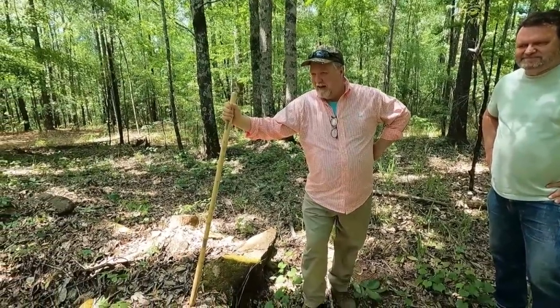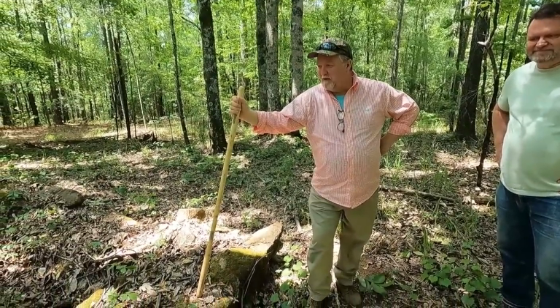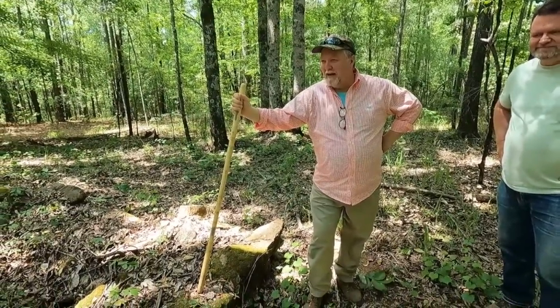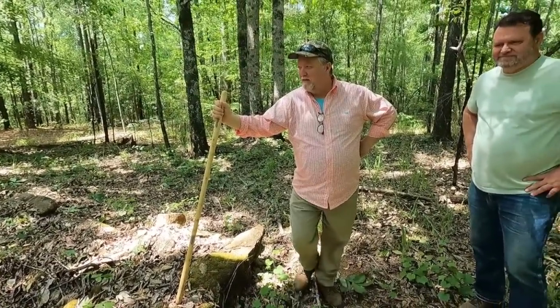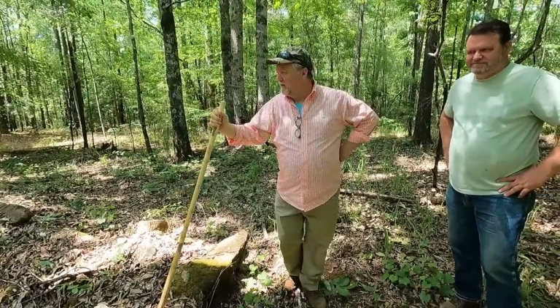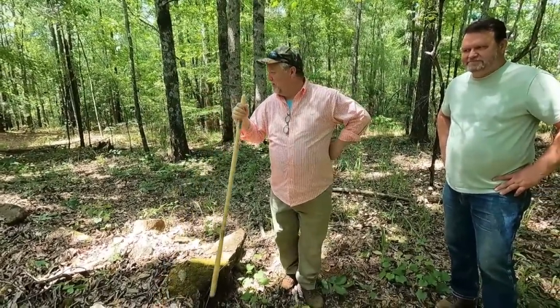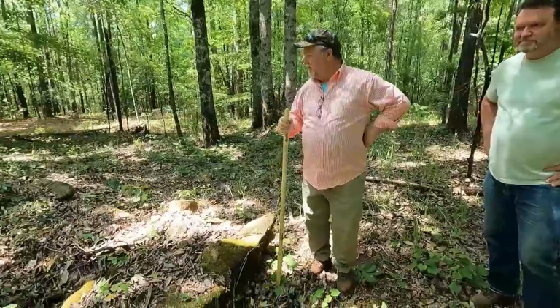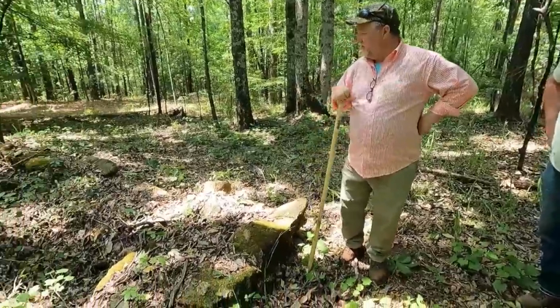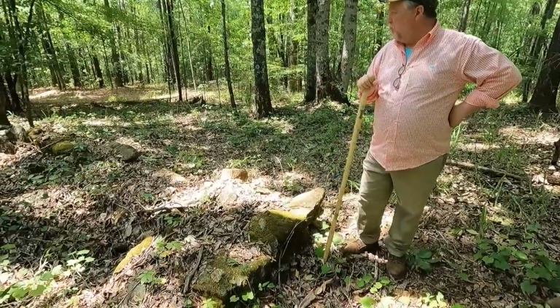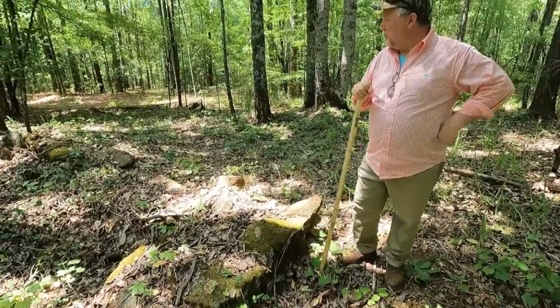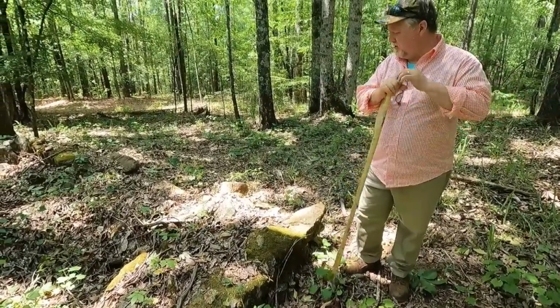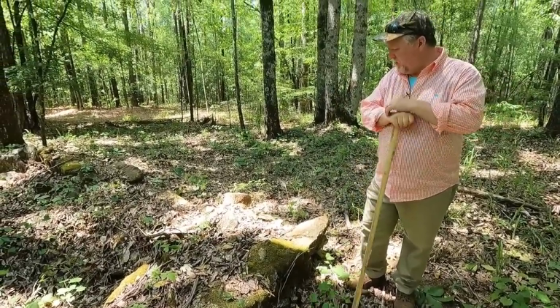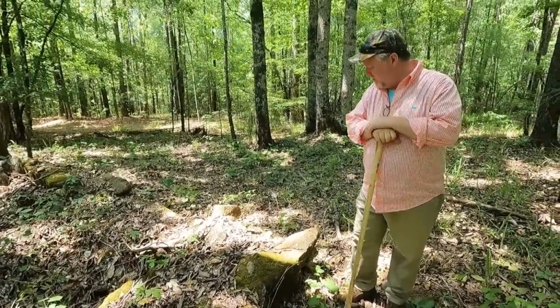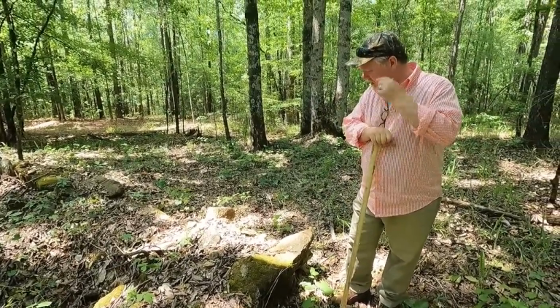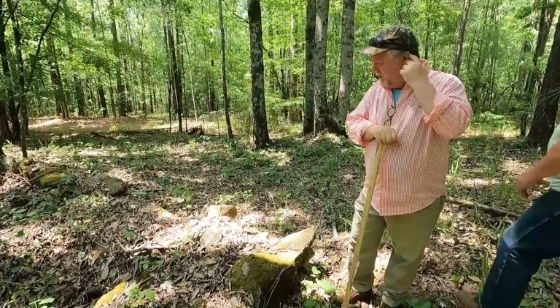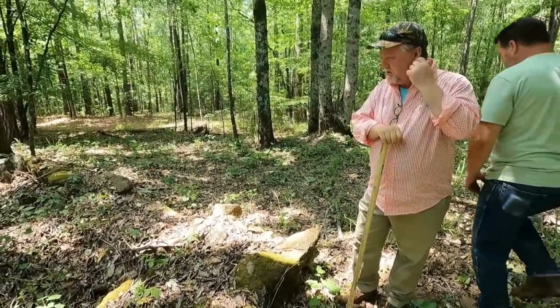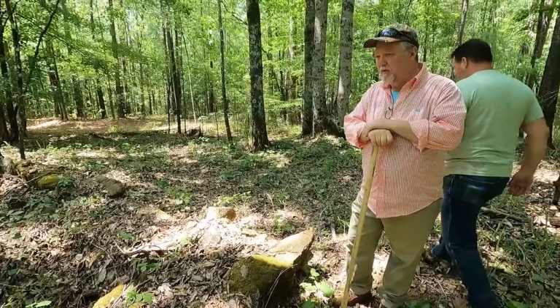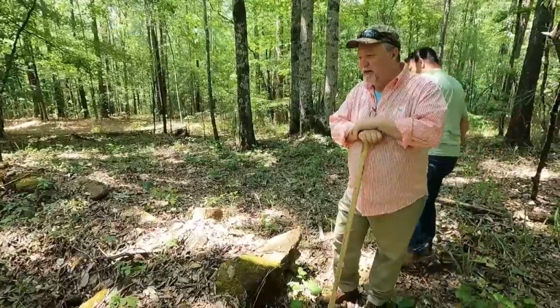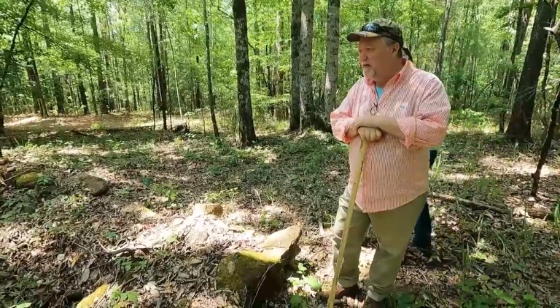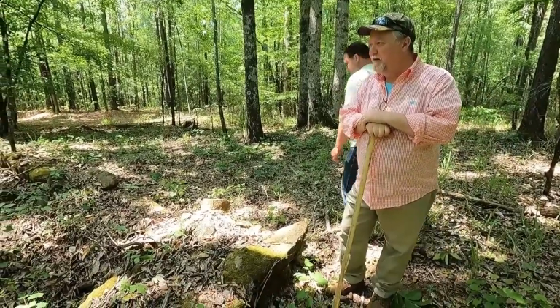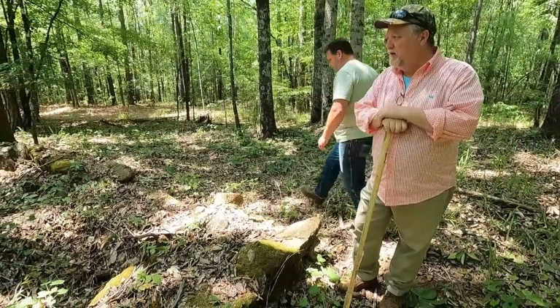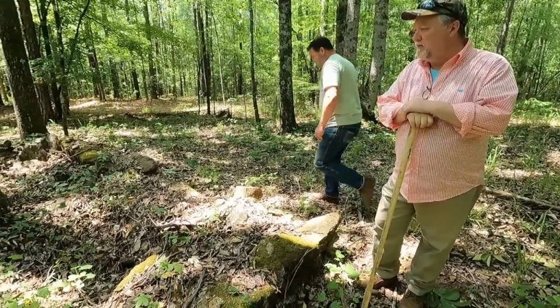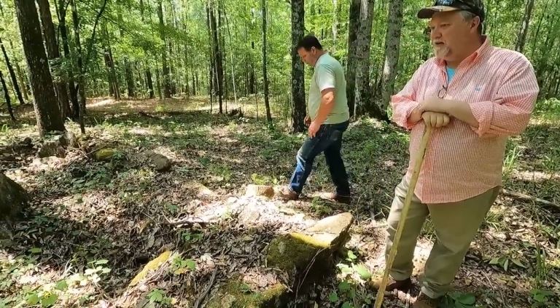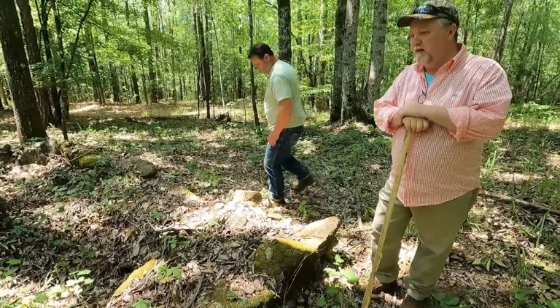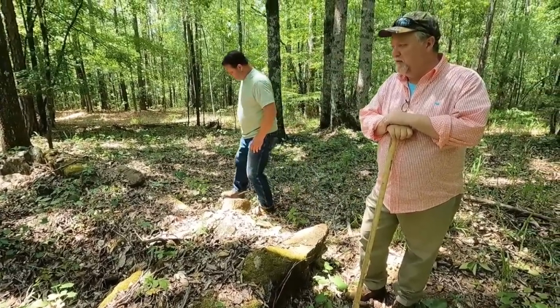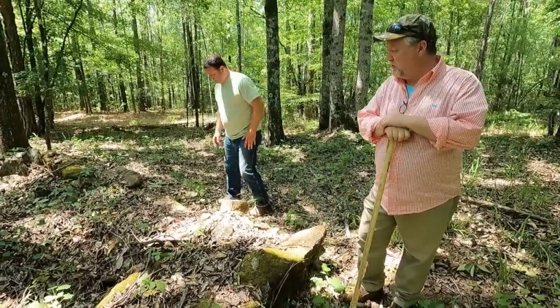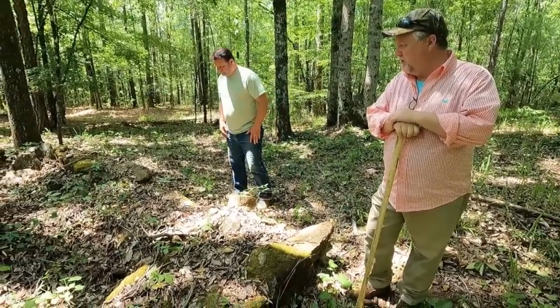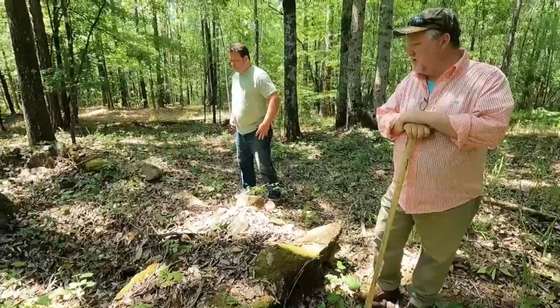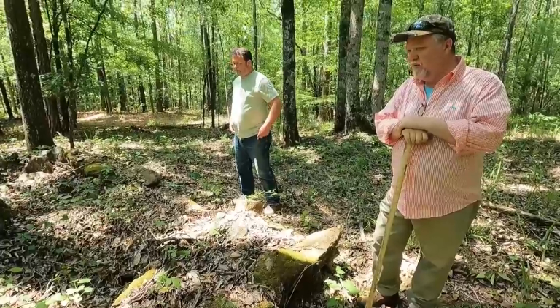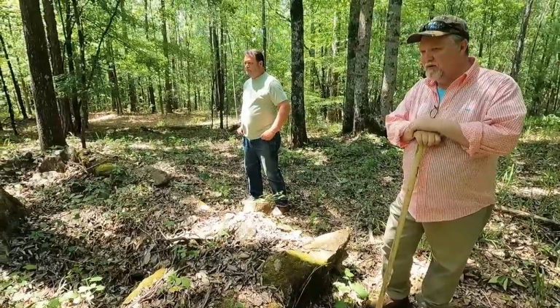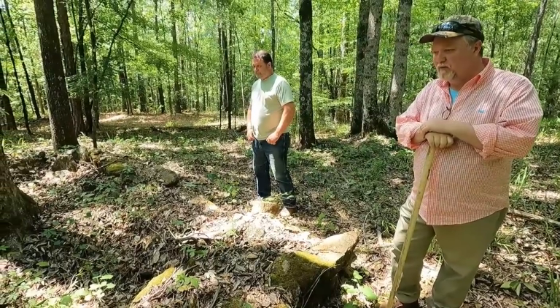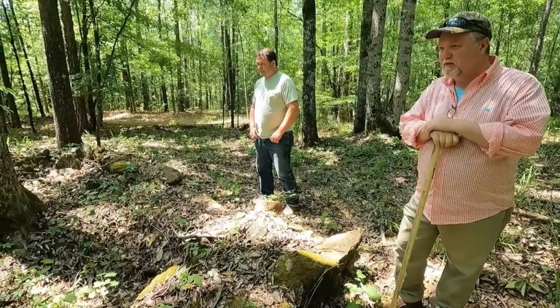I have no idea whose home place this was. It shouldn't be too hard to find out, but finding out who's buried in here may be a different story. This is an old, old cemetery.